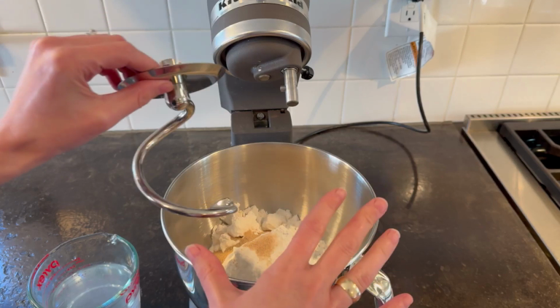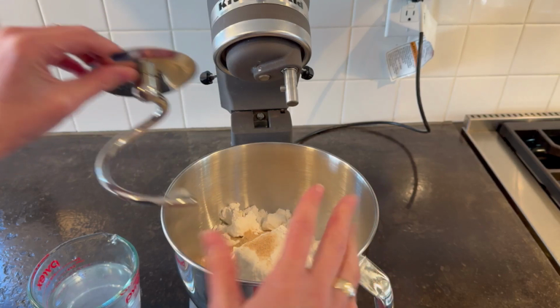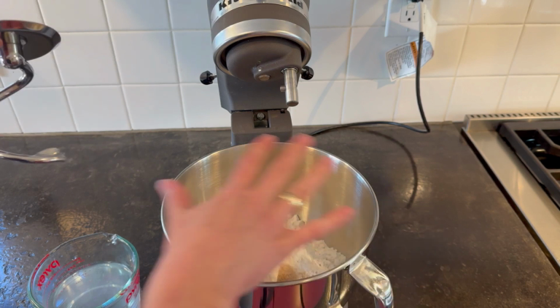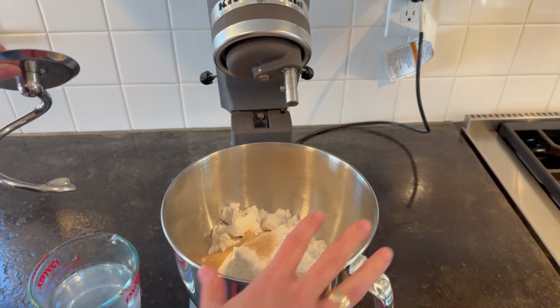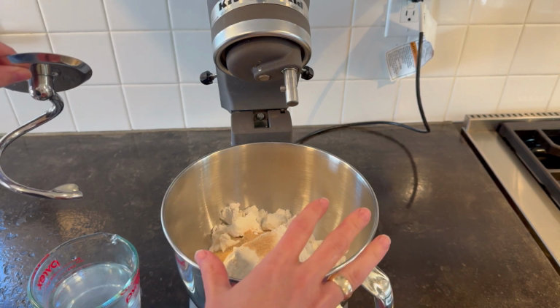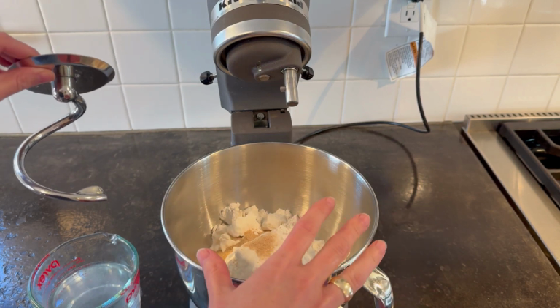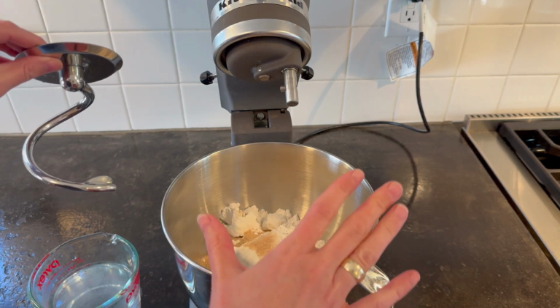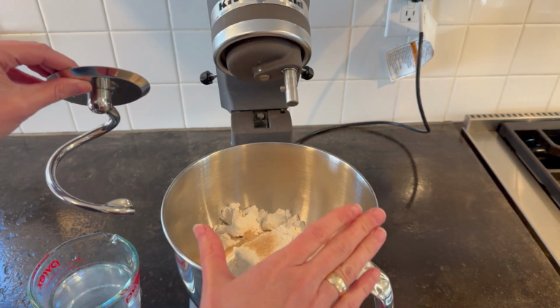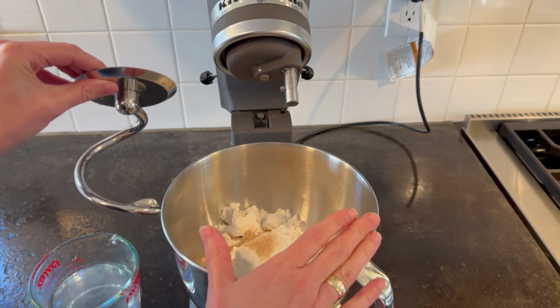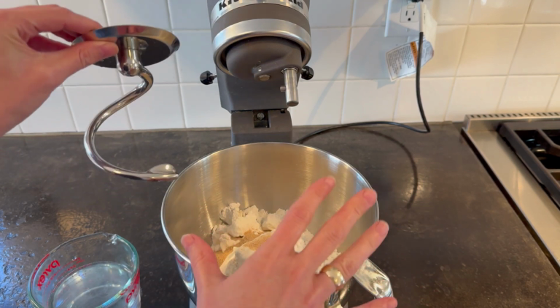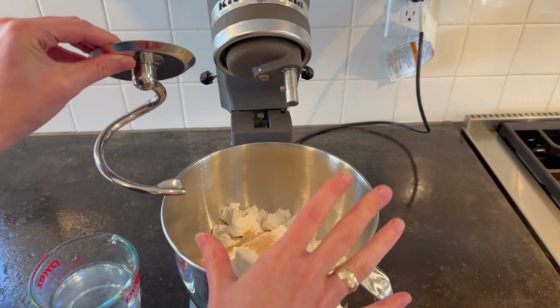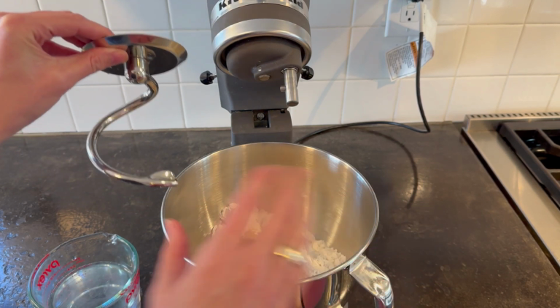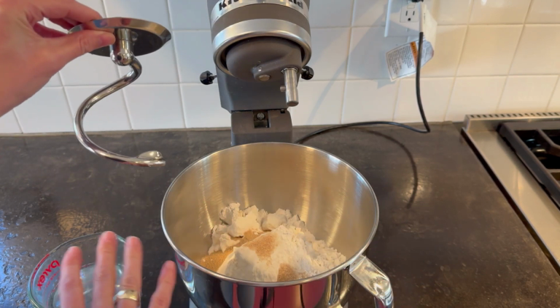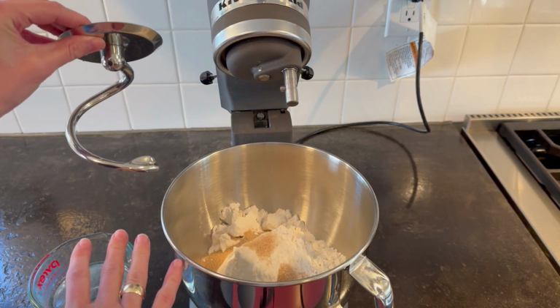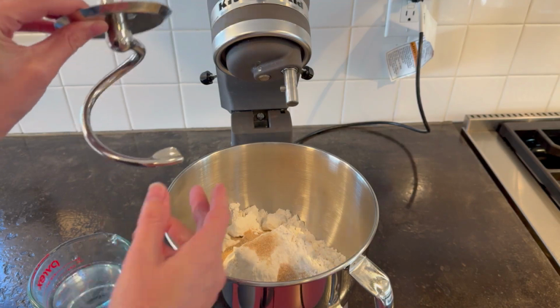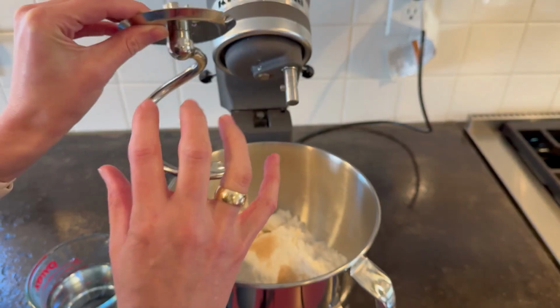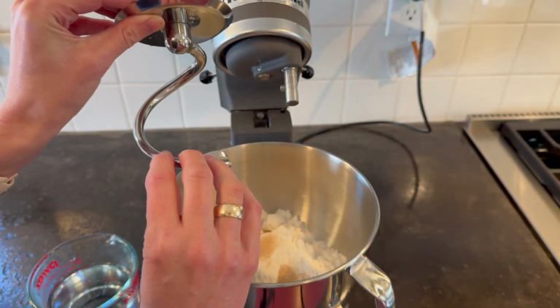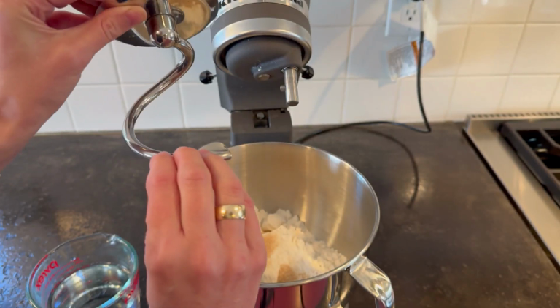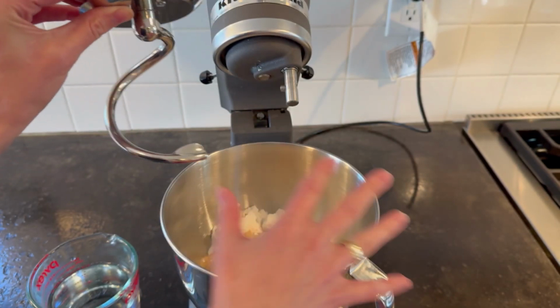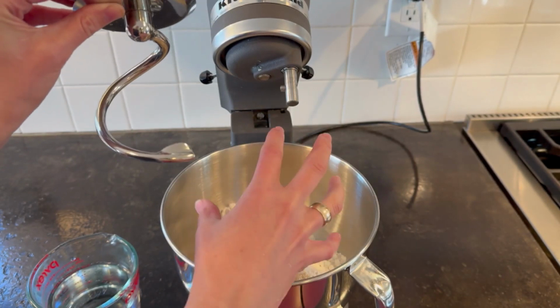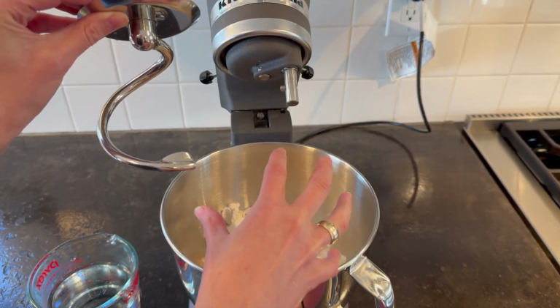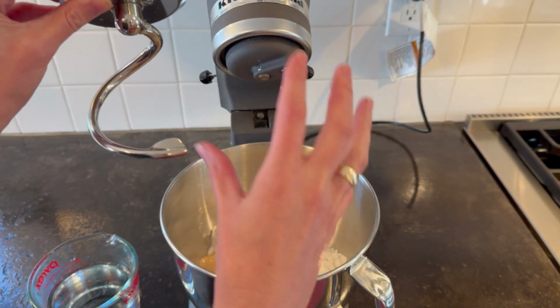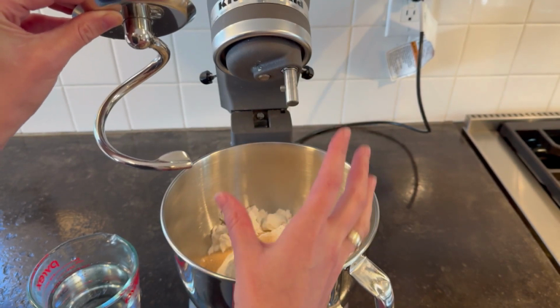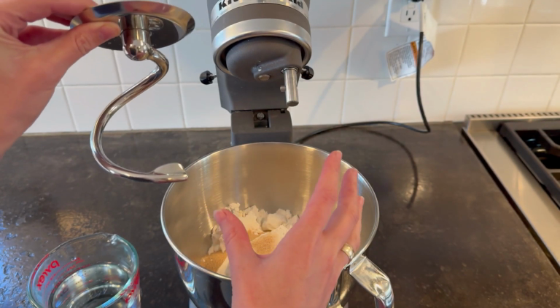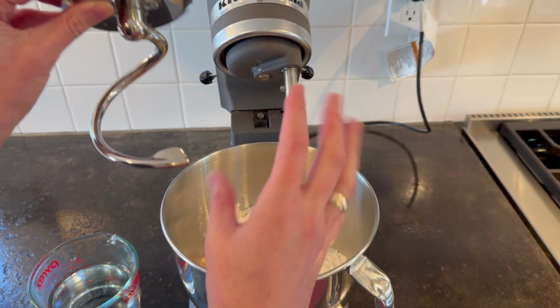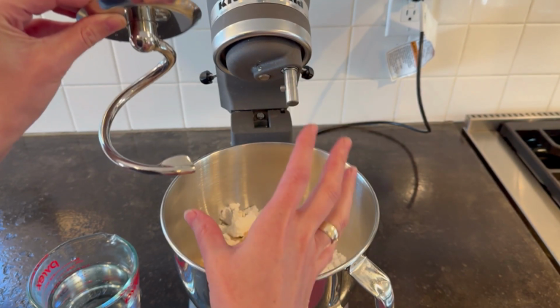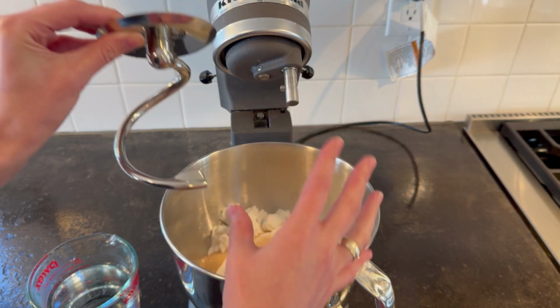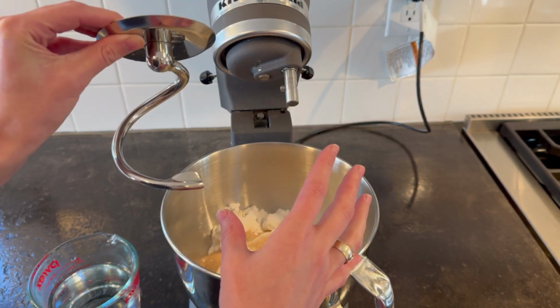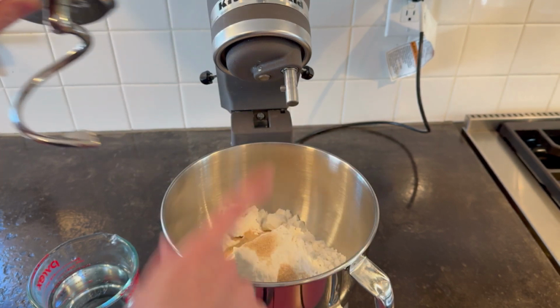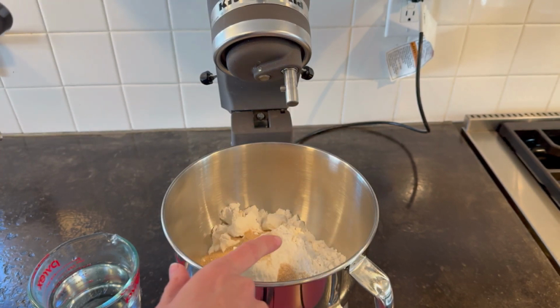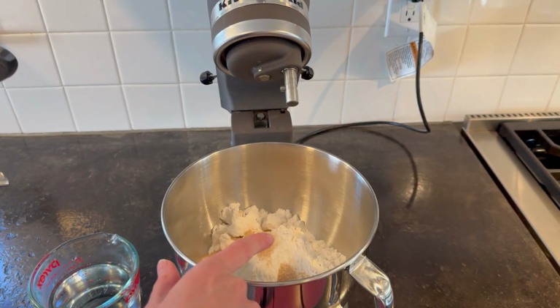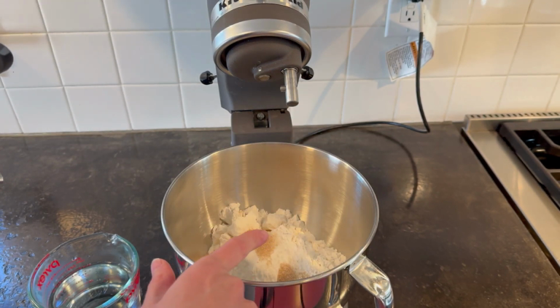One key piece: you do not want to use this right at the beginning to mix your dry and wet ingredients. You want to use this once everything is in a shaggy ball and ready to be kneaded. So let me mix this up real quick.